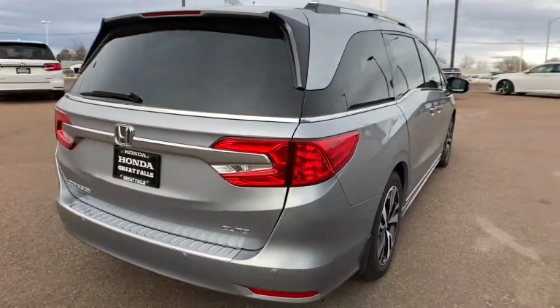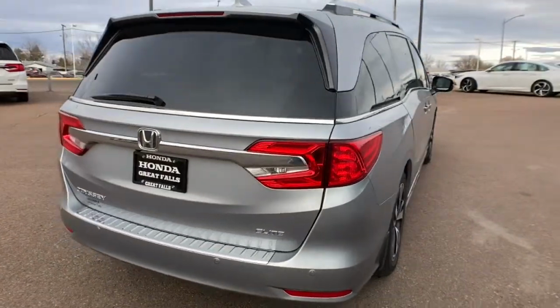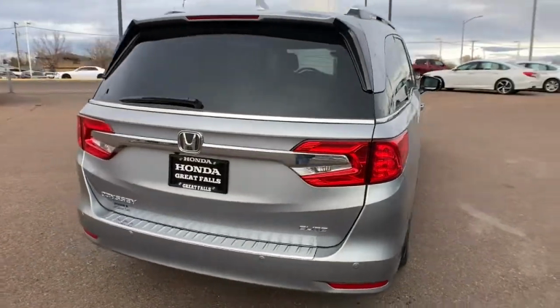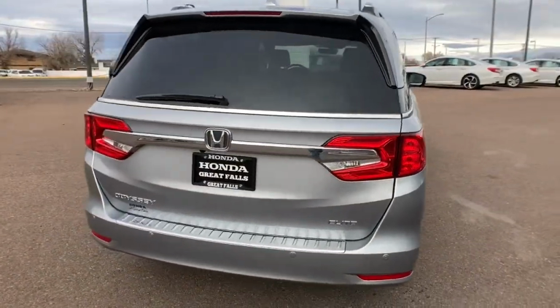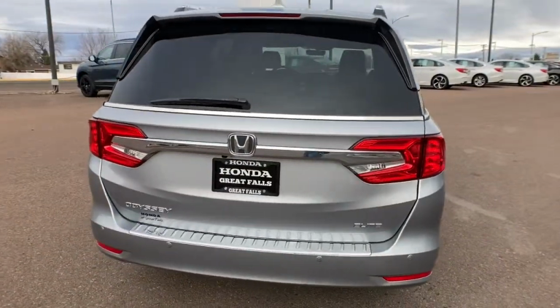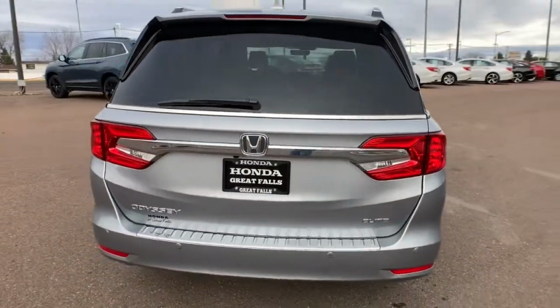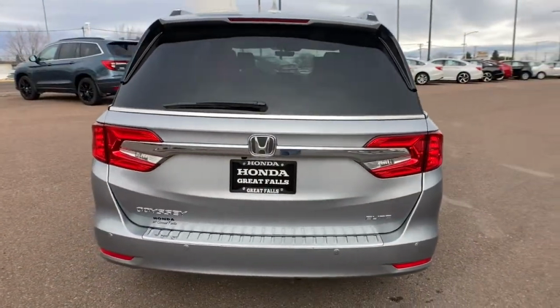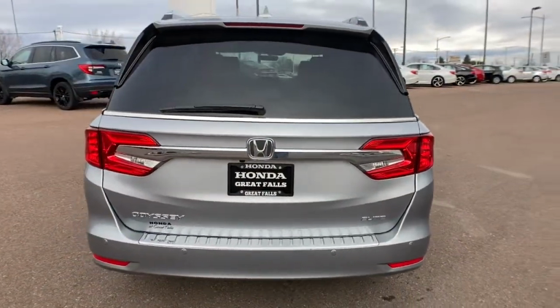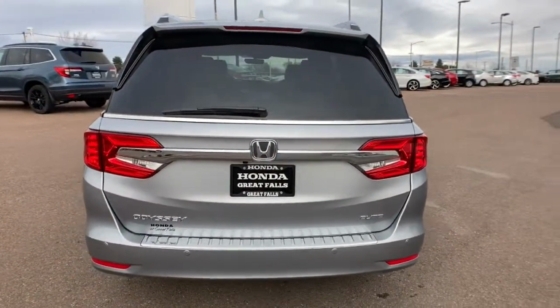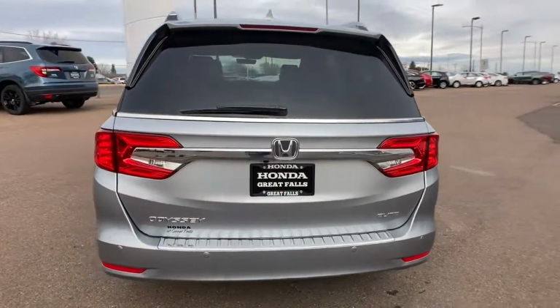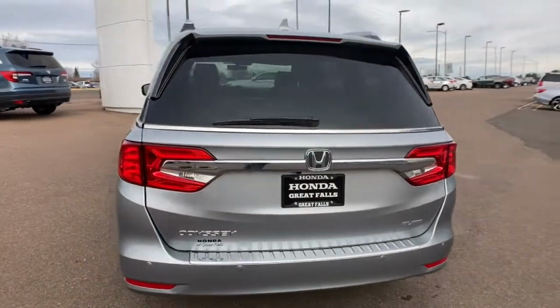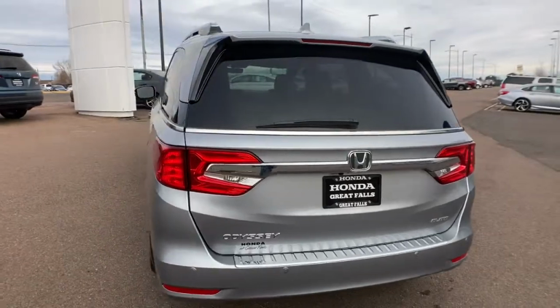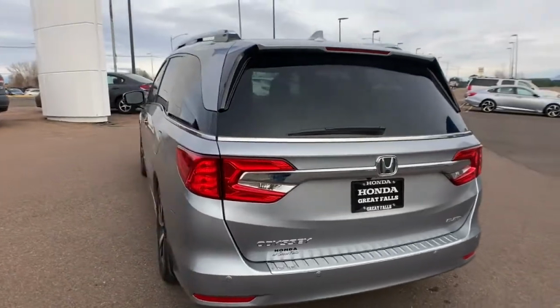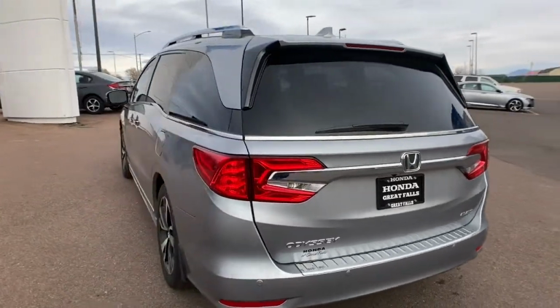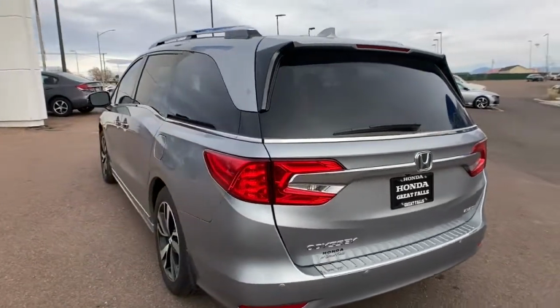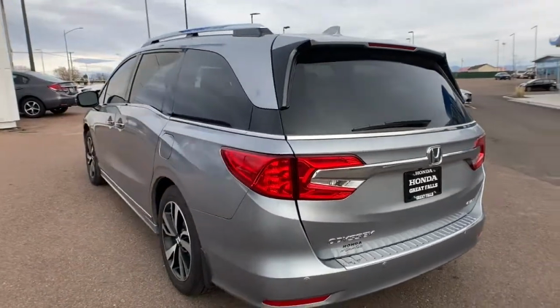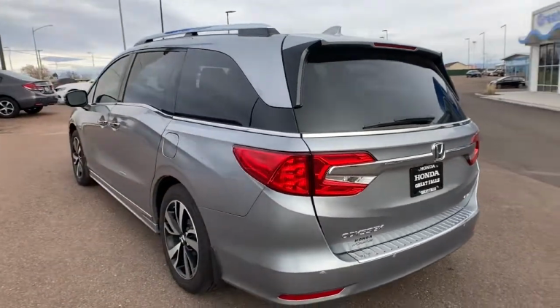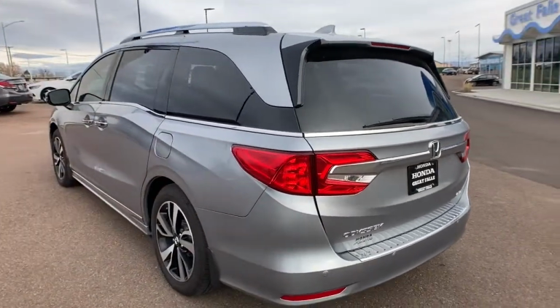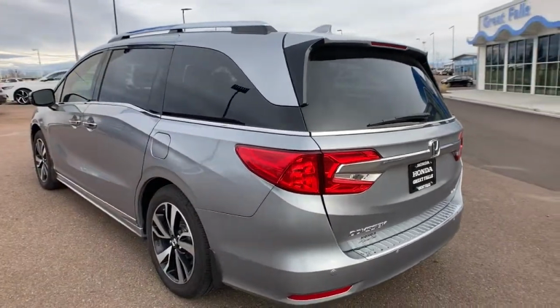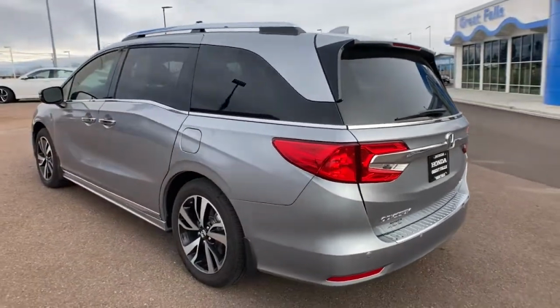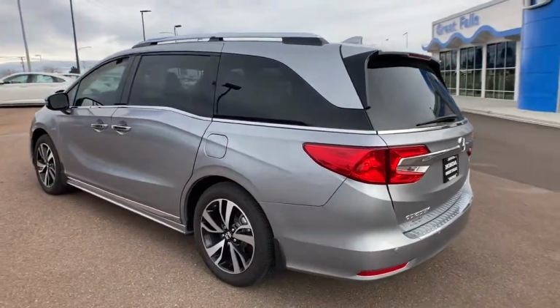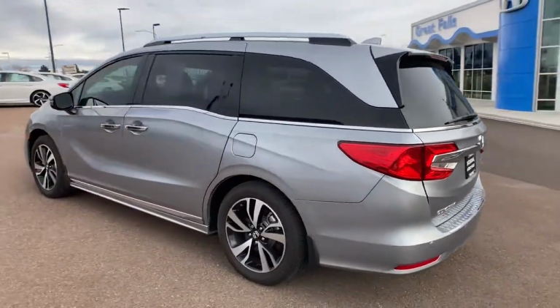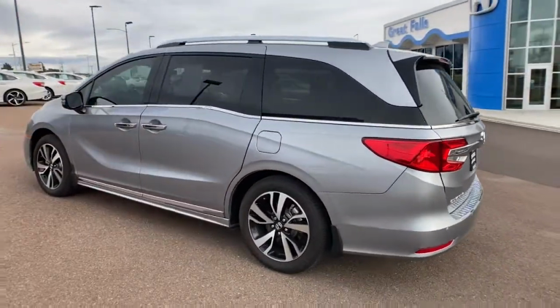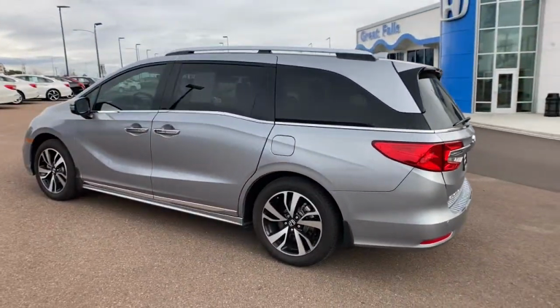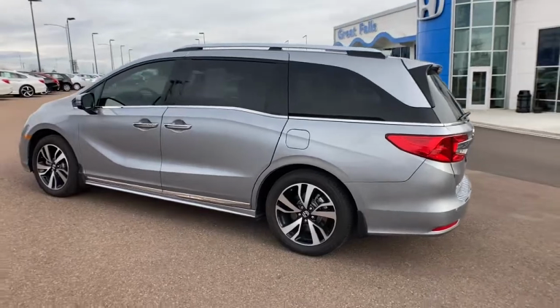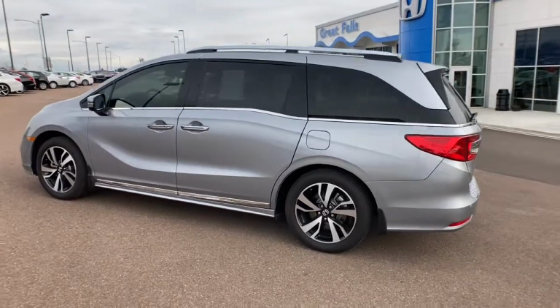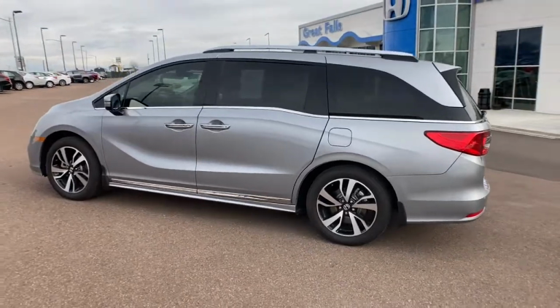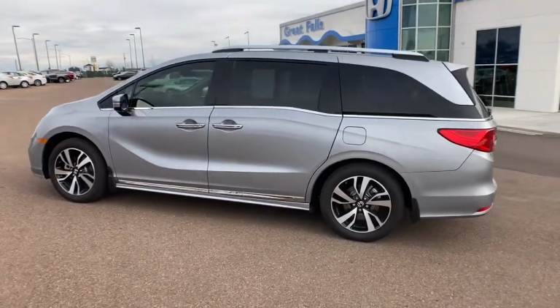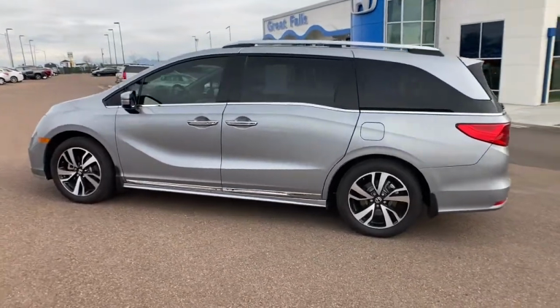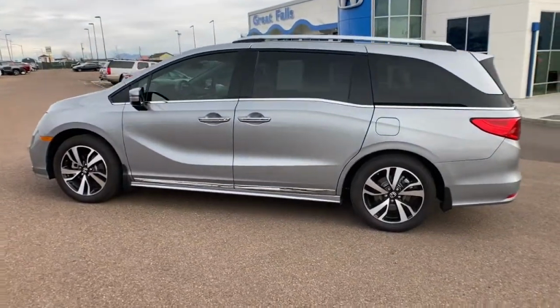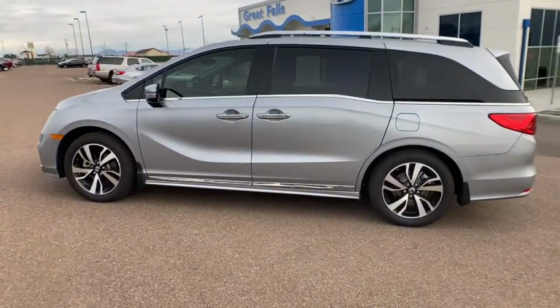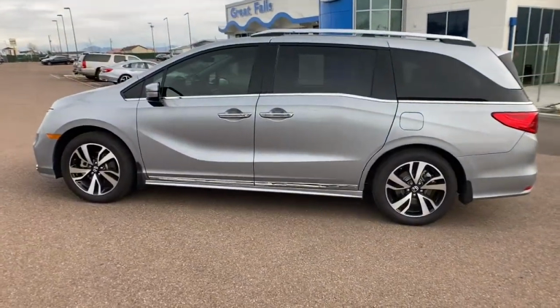Keyless entry, third row seat, hands-free lift gate, heated driver's seat, remote engine start, satellite radio, fog lamps, sunroof, cooled driver's seat, heated mirrors.